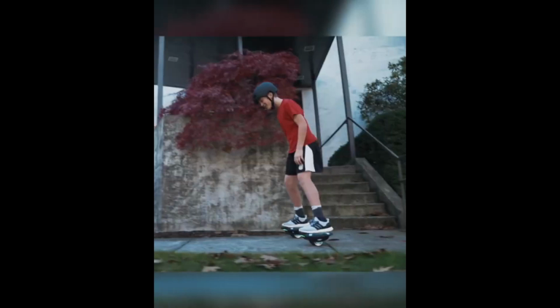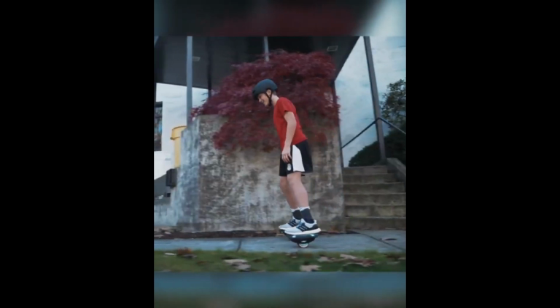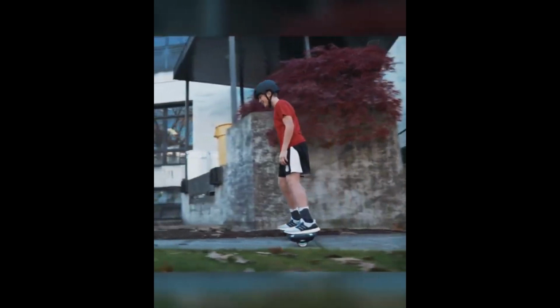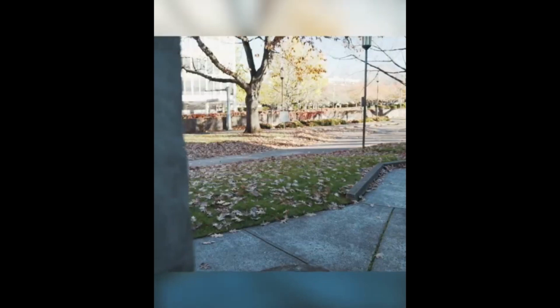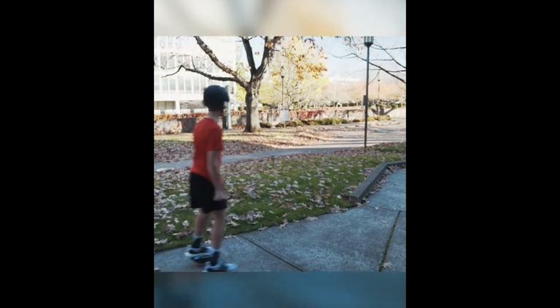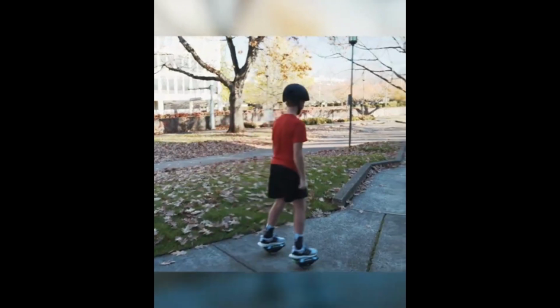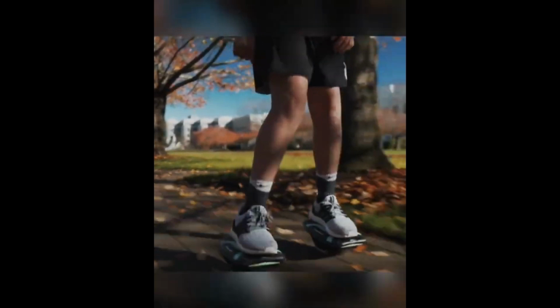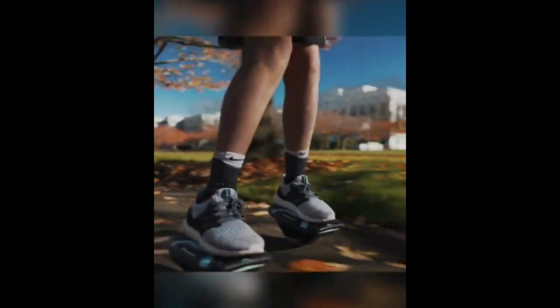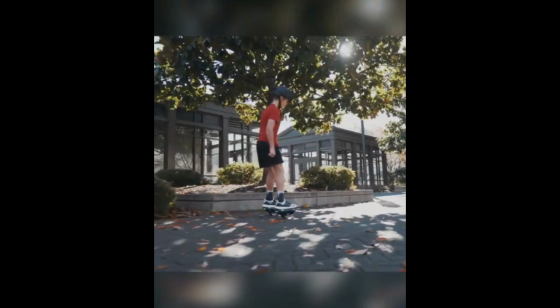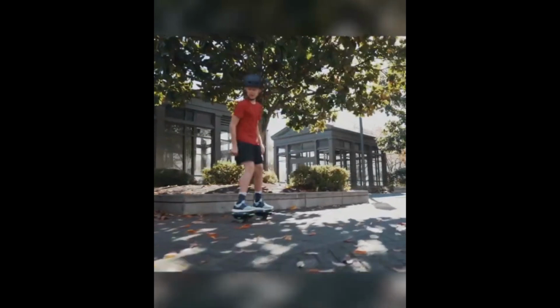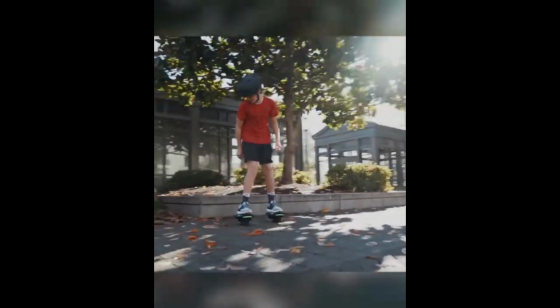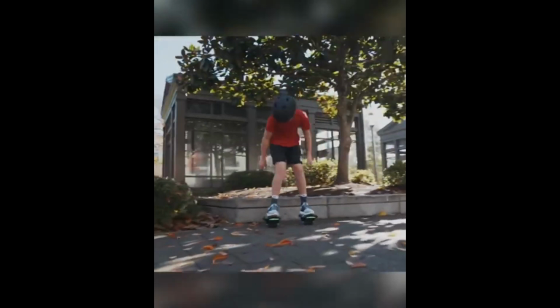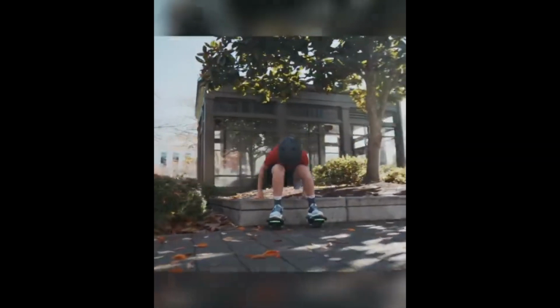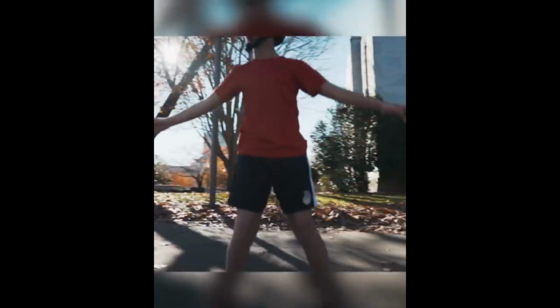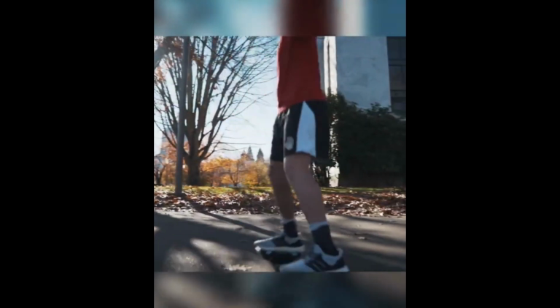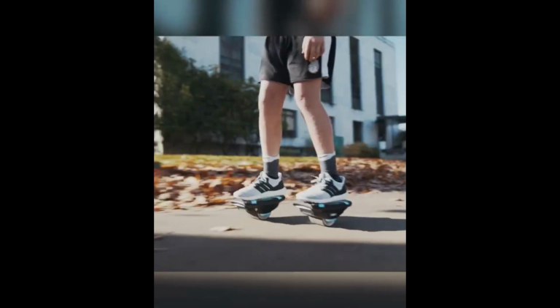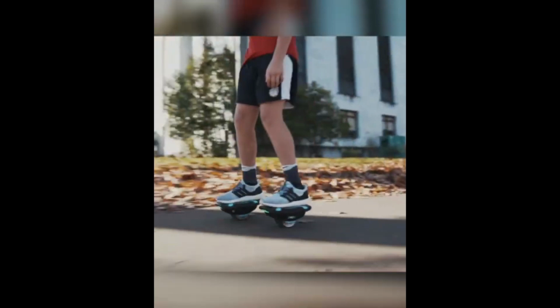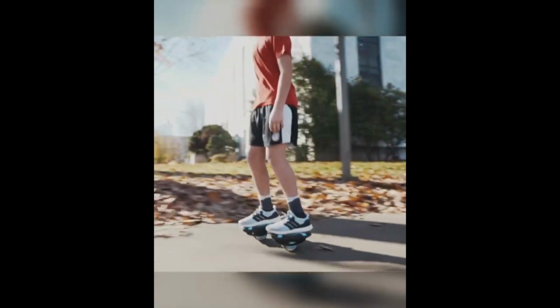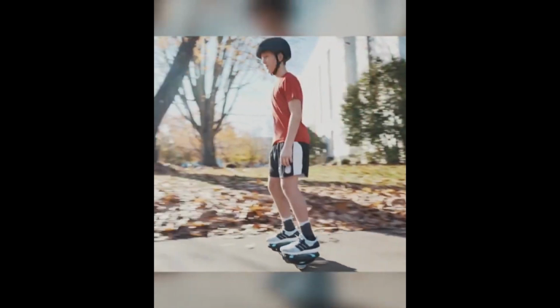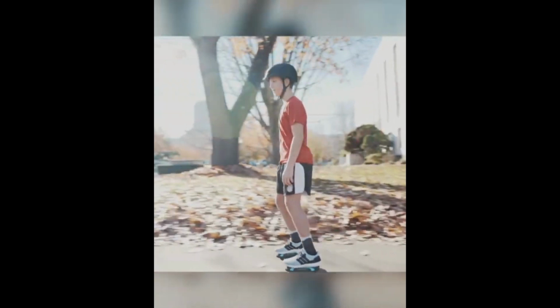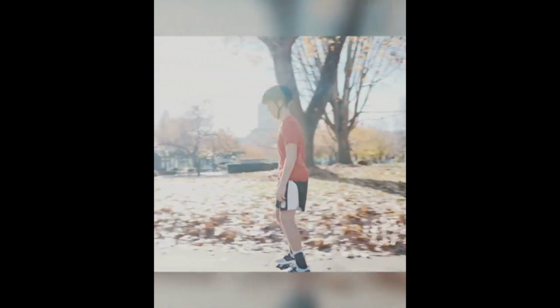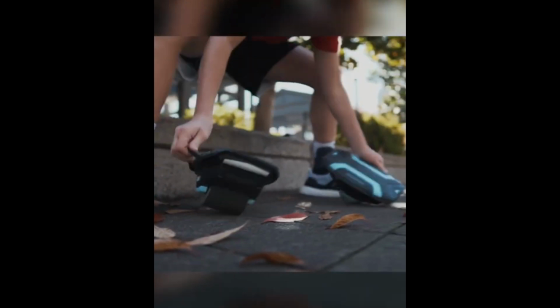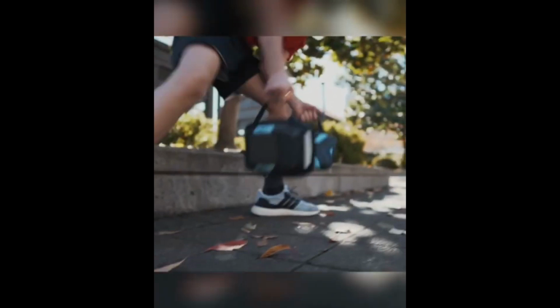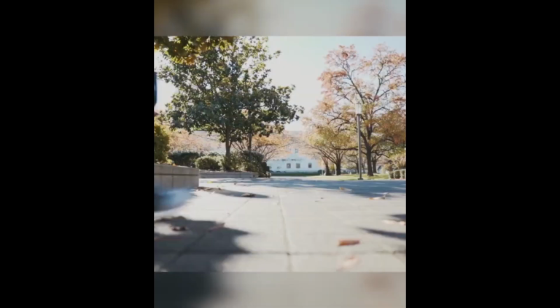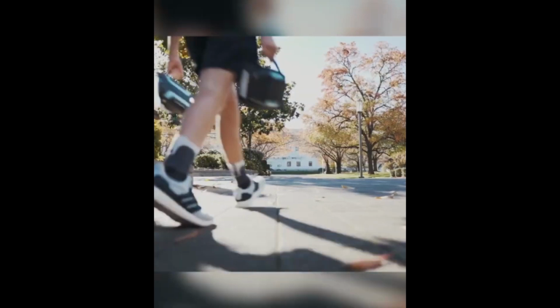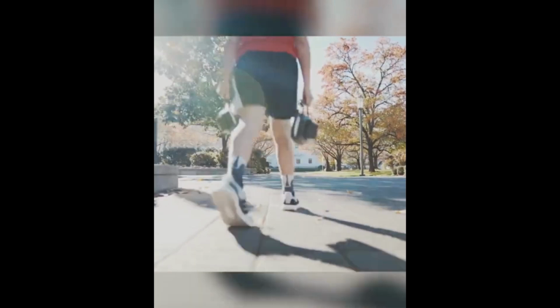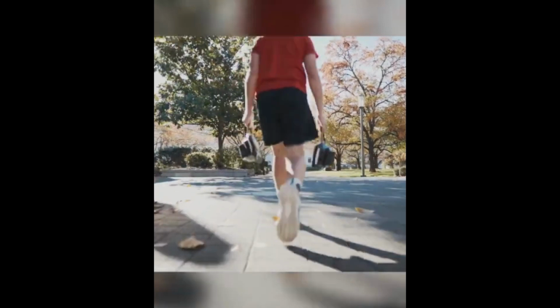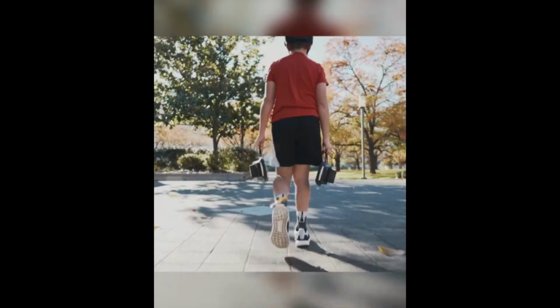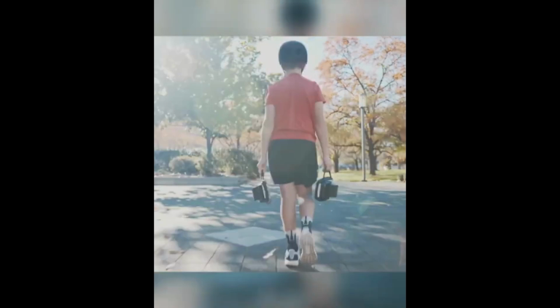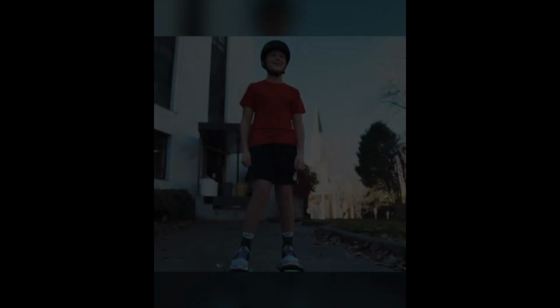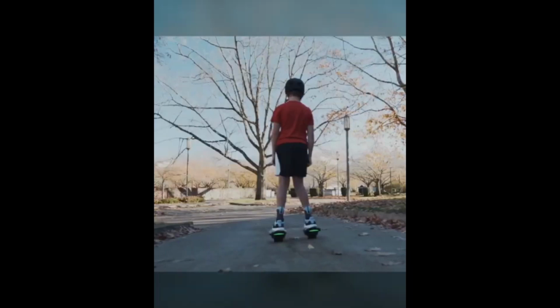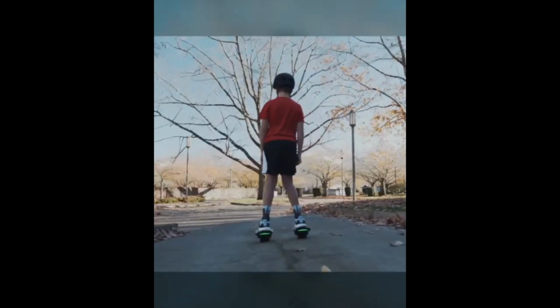Perfect for commuters, travelers, or anyone seeking a fun way to spice up their daily routine. These shoes also offer an excellent workout, engaging major muscle groups in your legs and core. Priced at just $300, Zoo Yum Shoes promise a smooth and exhilarating ride.